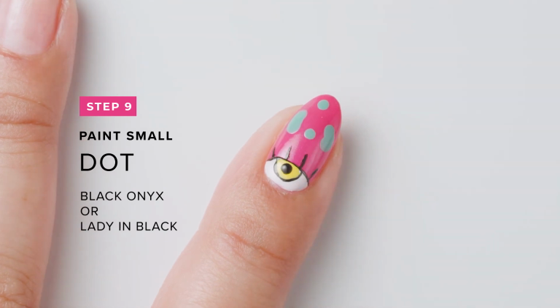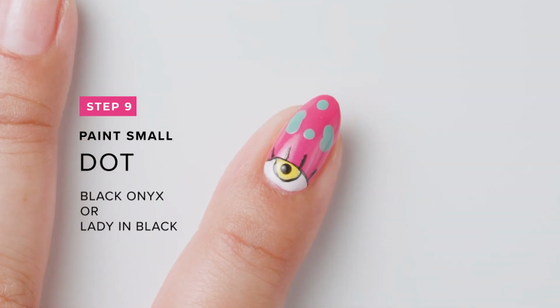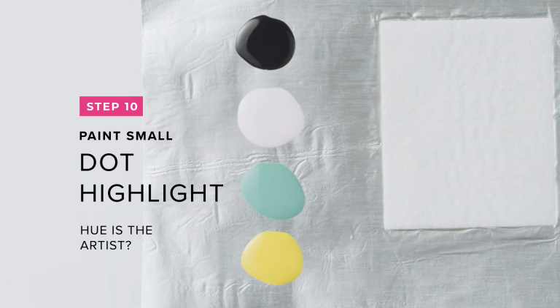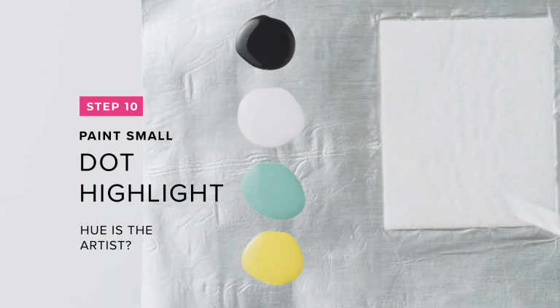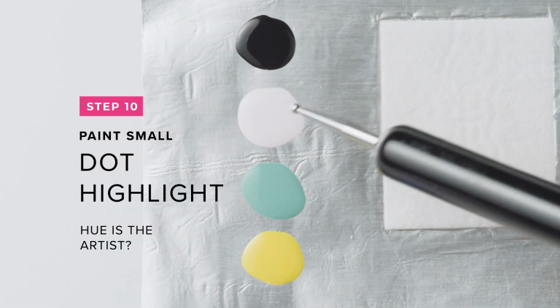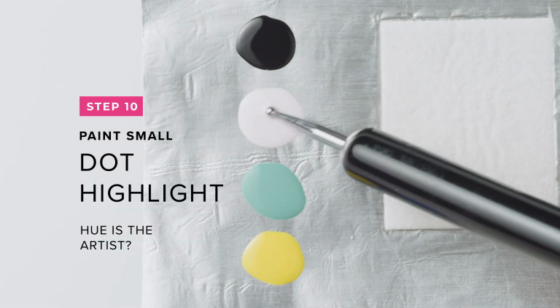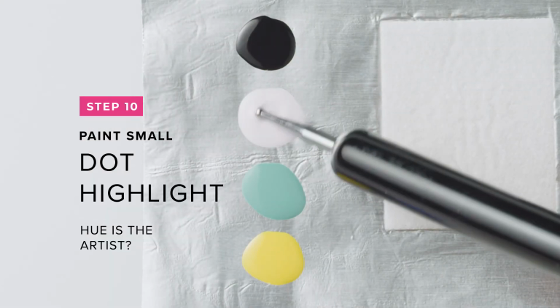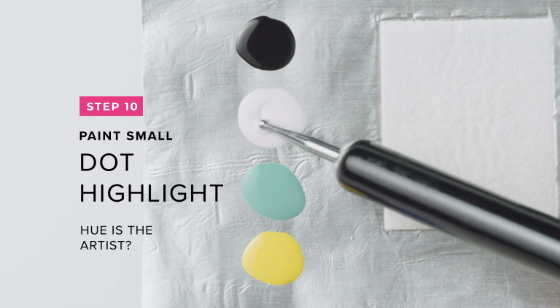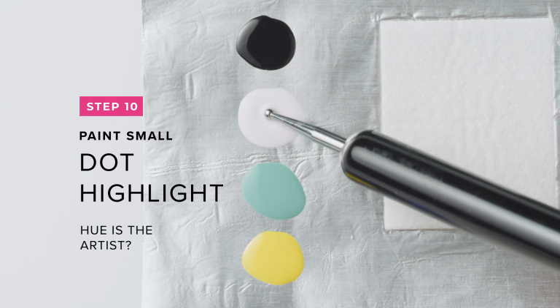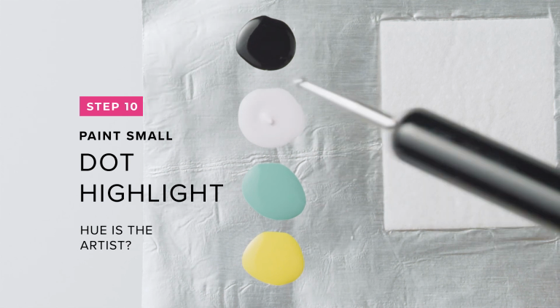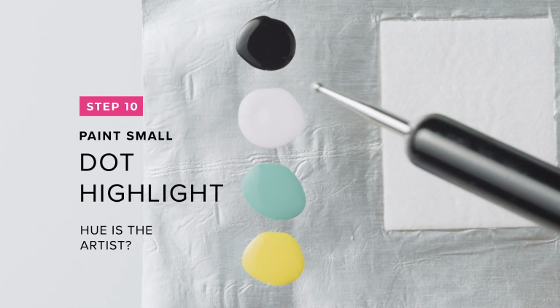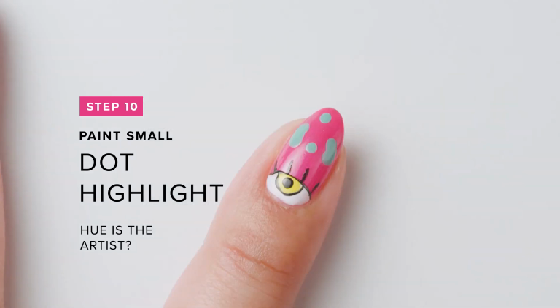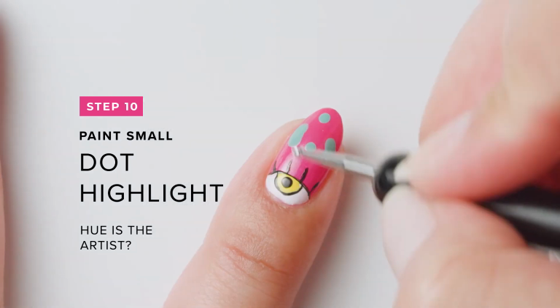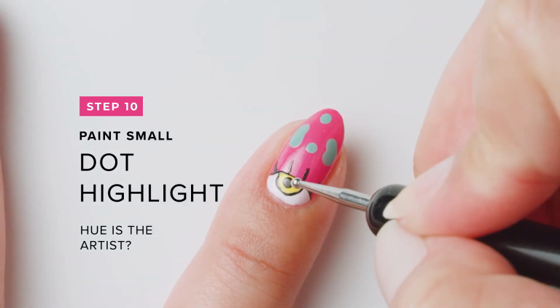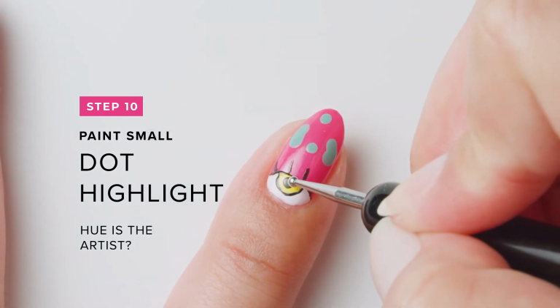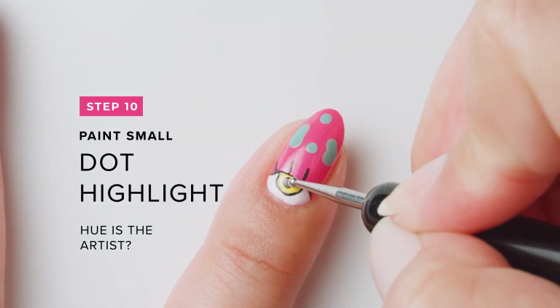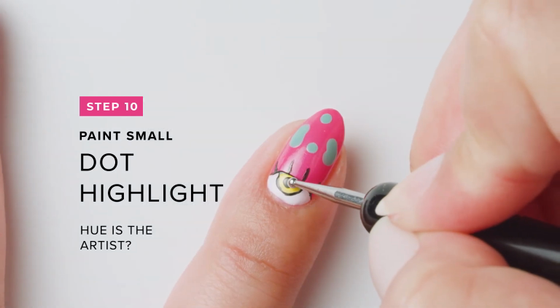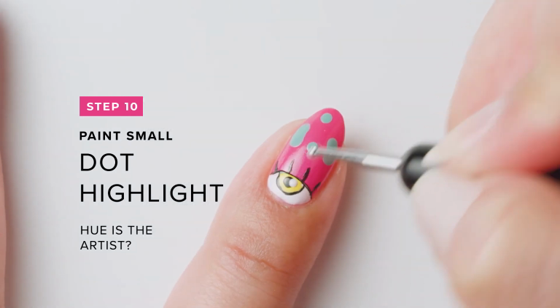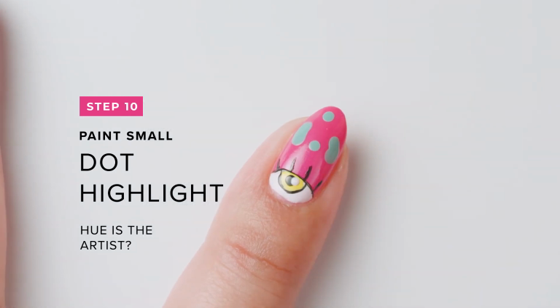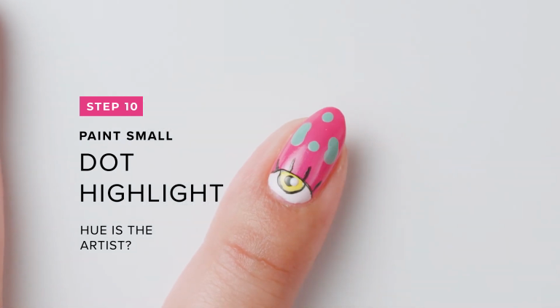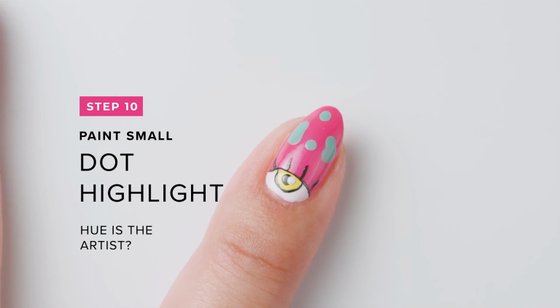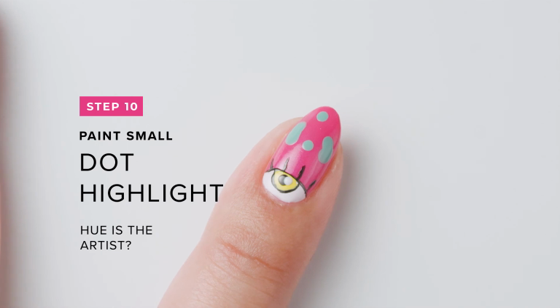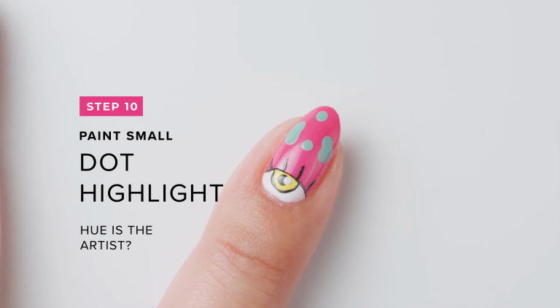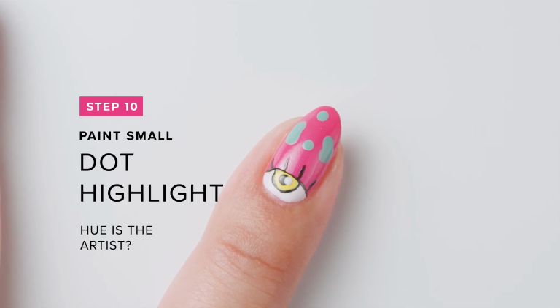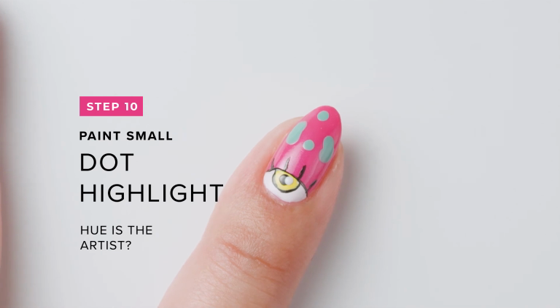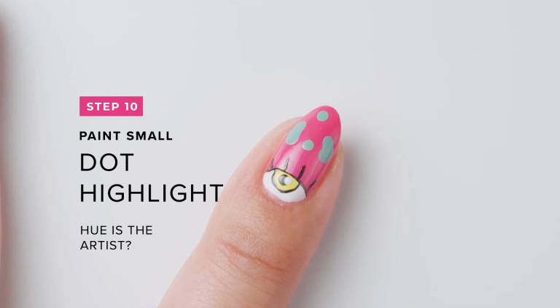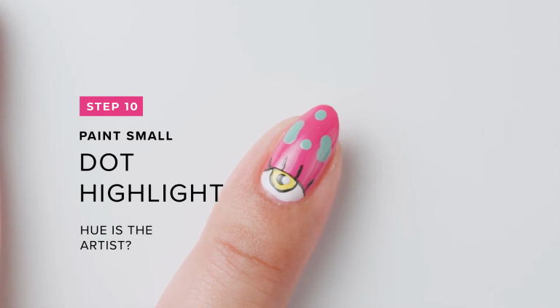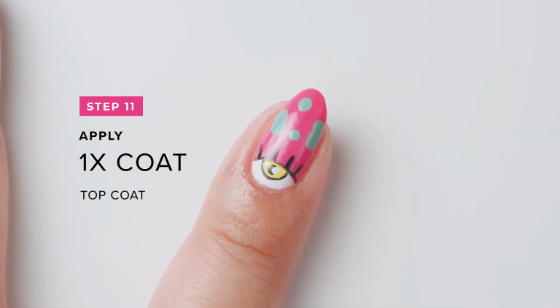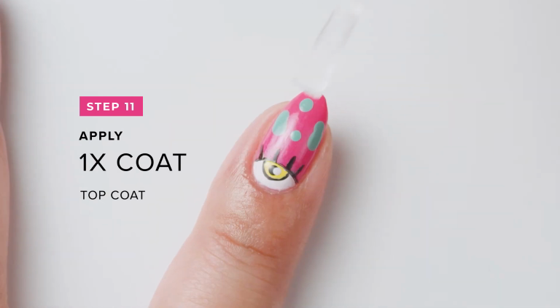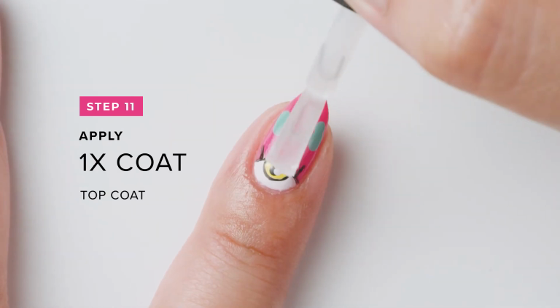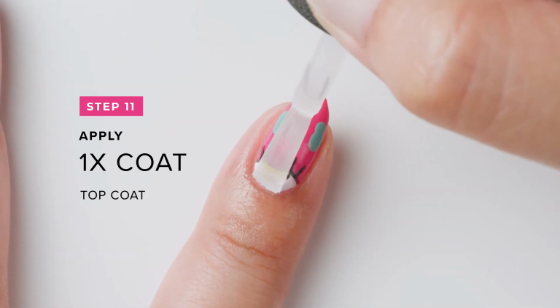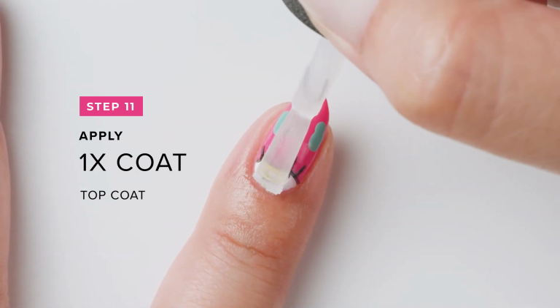Then let it dry. Add a highlight with Hue As The Artist by placing the dot slightly overlapping Black Onyx, or Lady In Black. Then let the design completely dry. Finish with one coat of Top Coat.